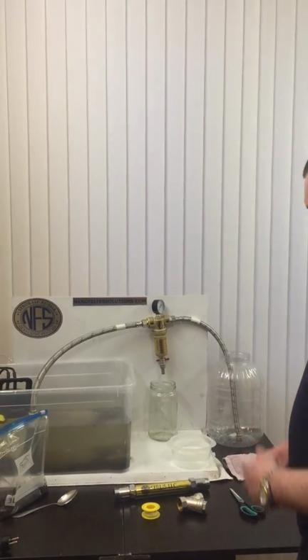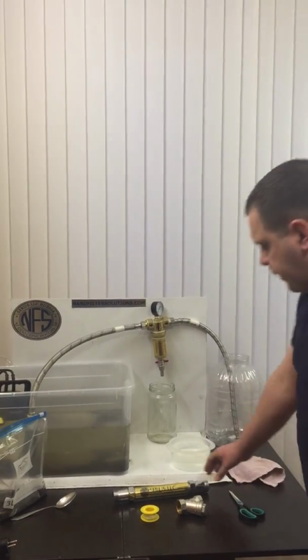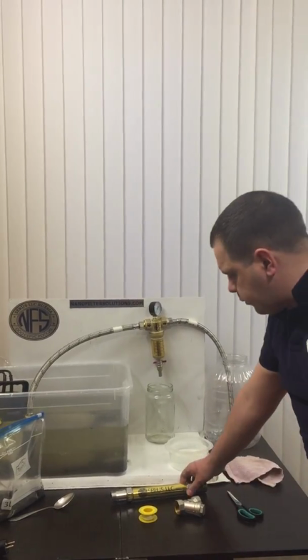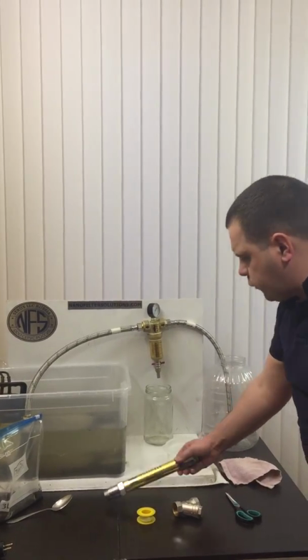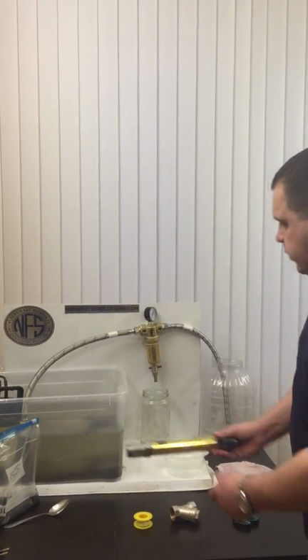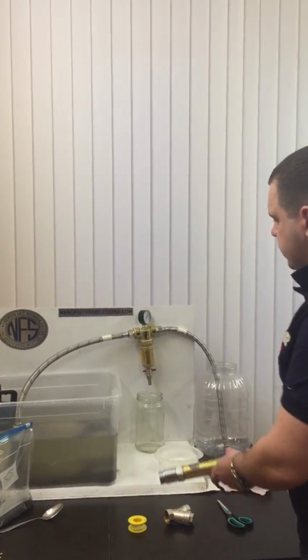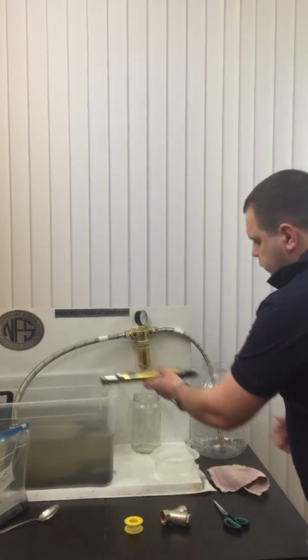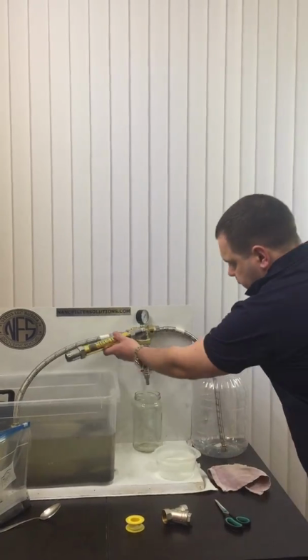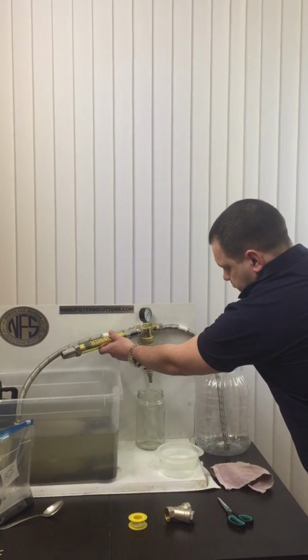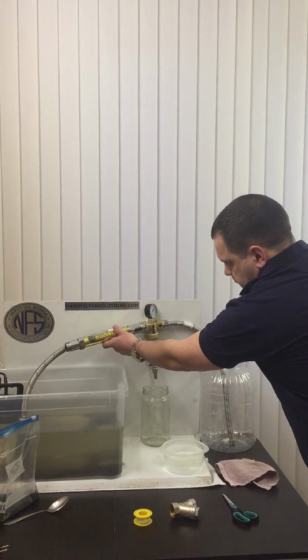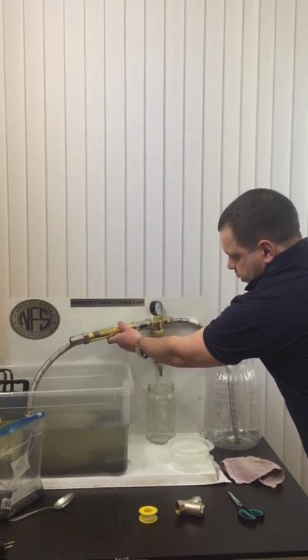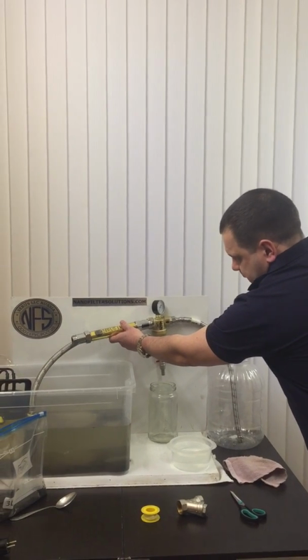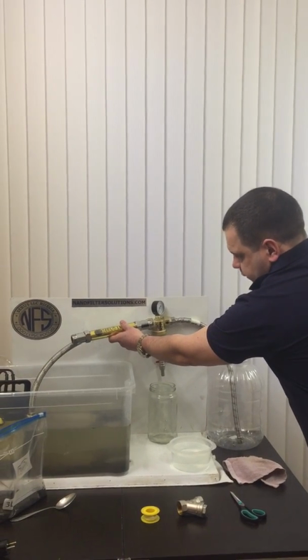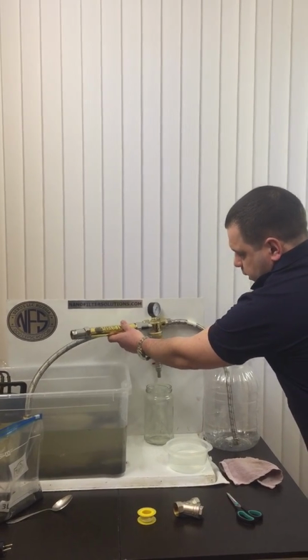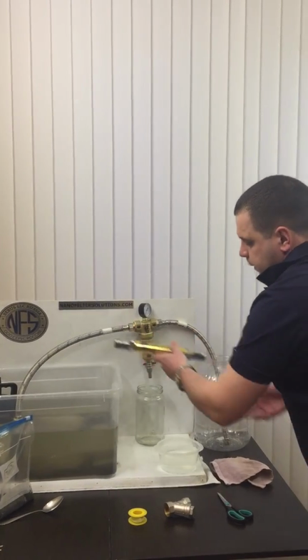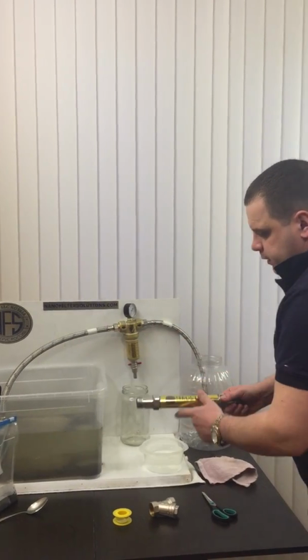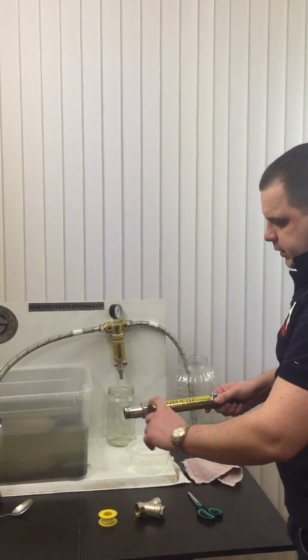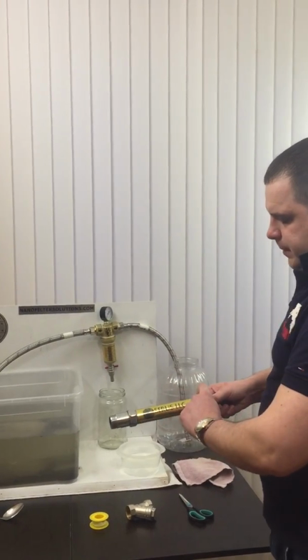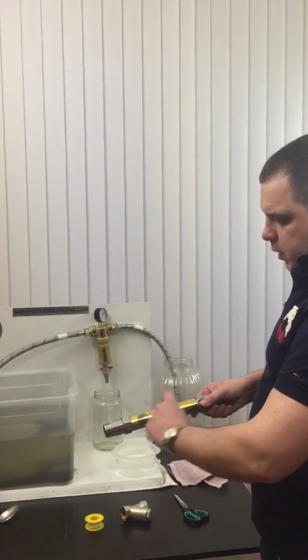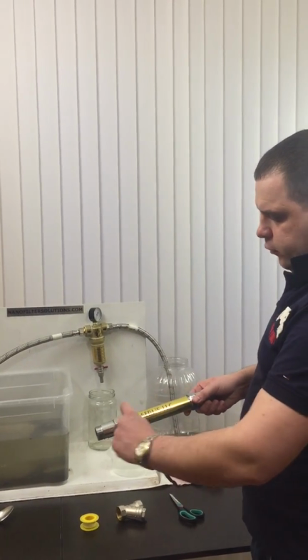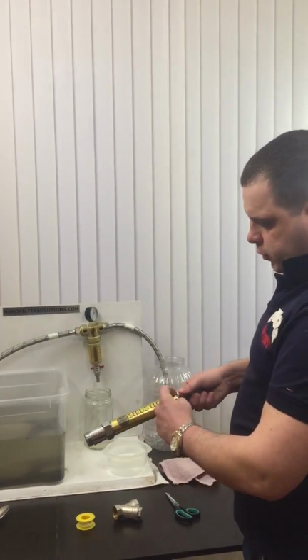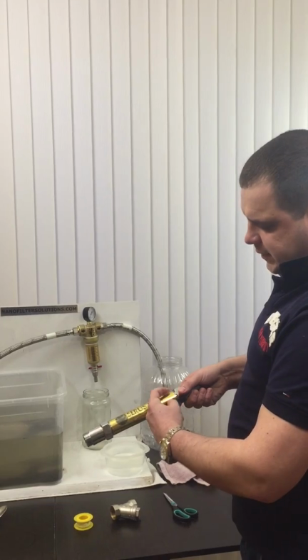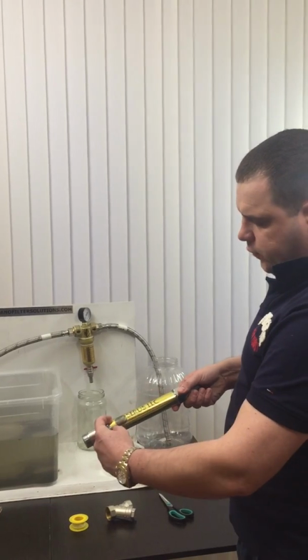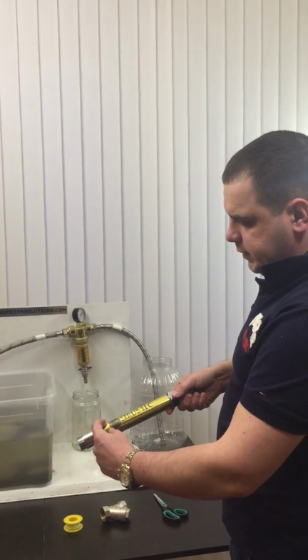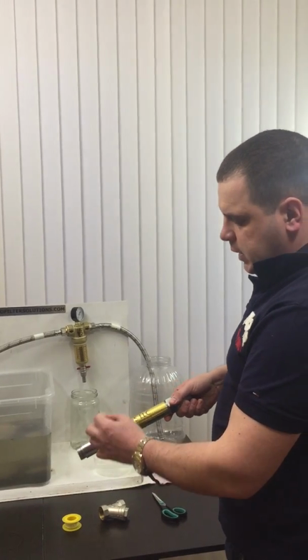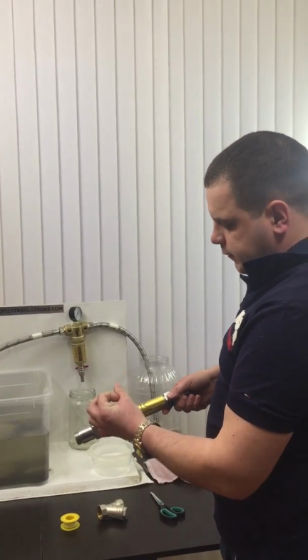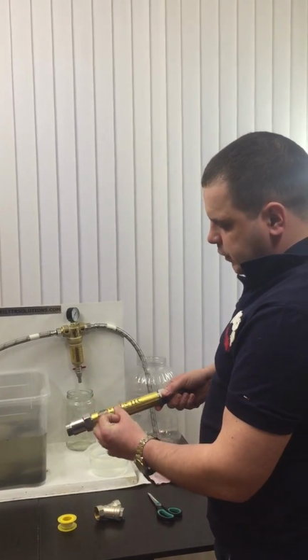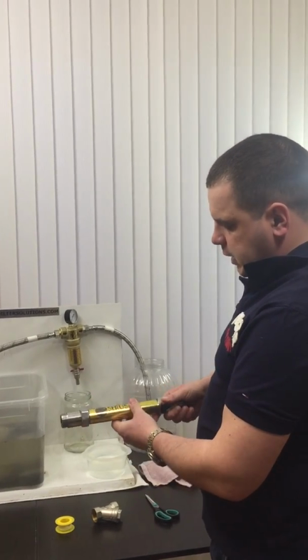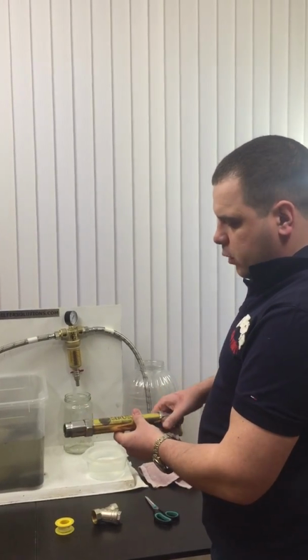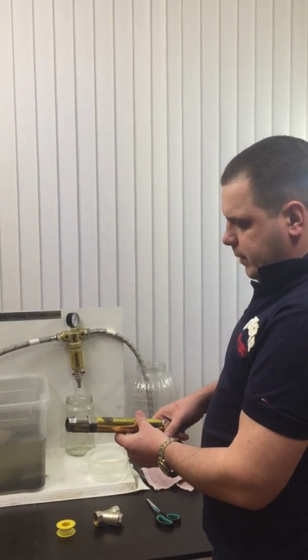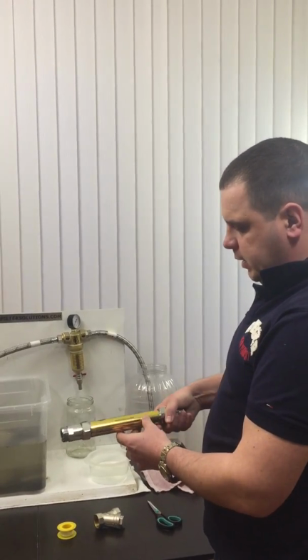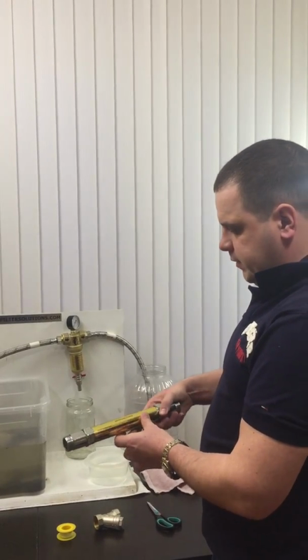Here we have a water structurer which we suggest to install before the water coming into the filter. This is a magnetic water structurer — inside of all this is a very thick and powerful magnetic device.